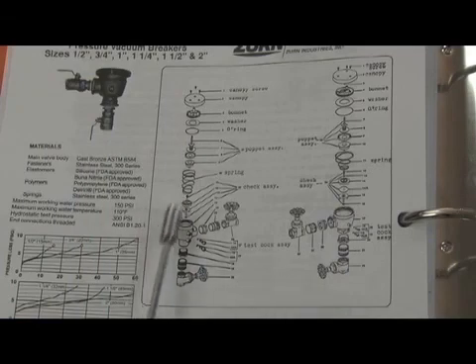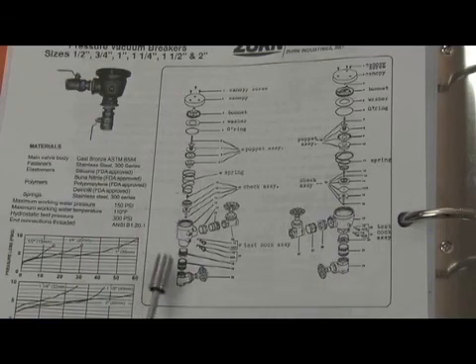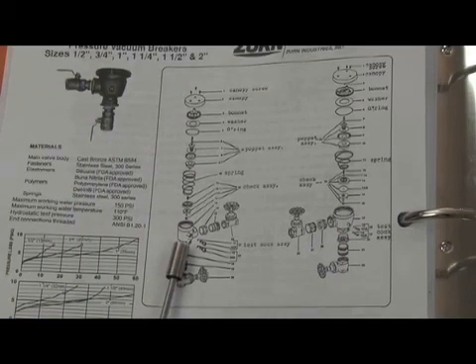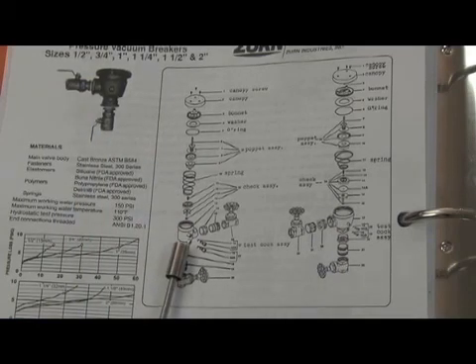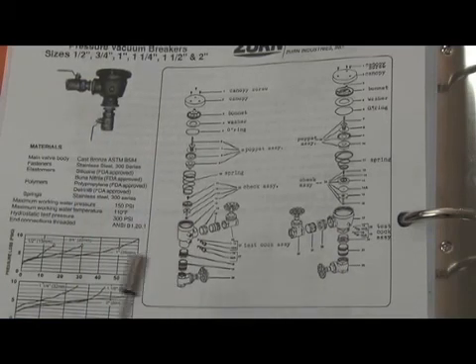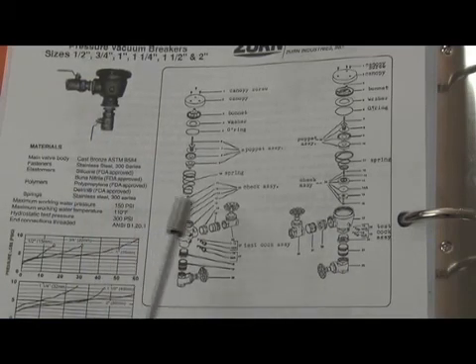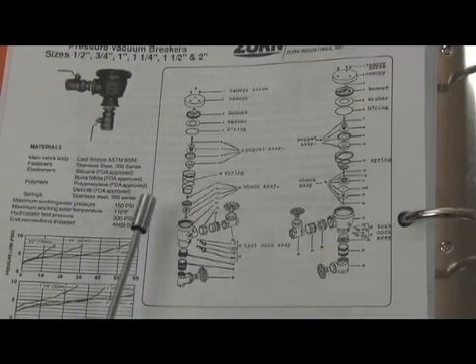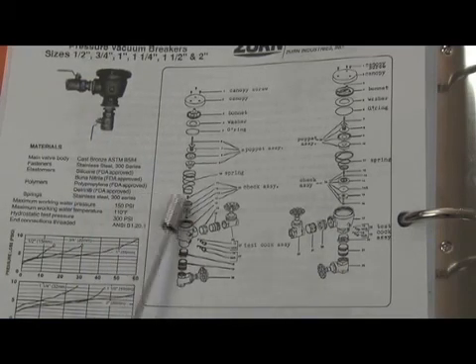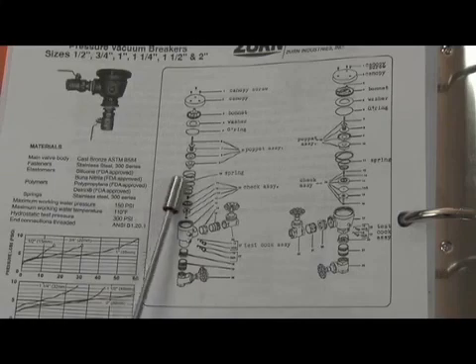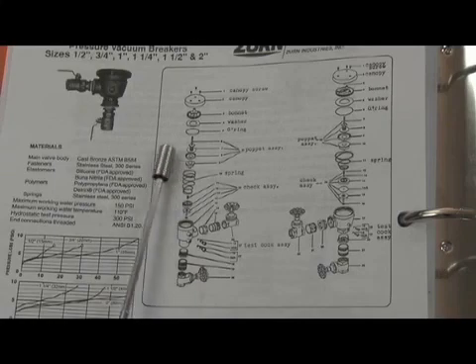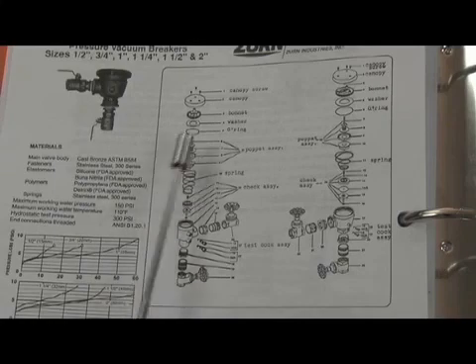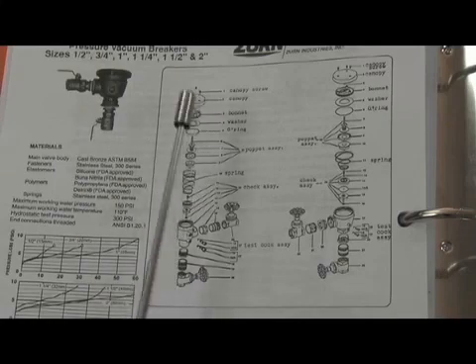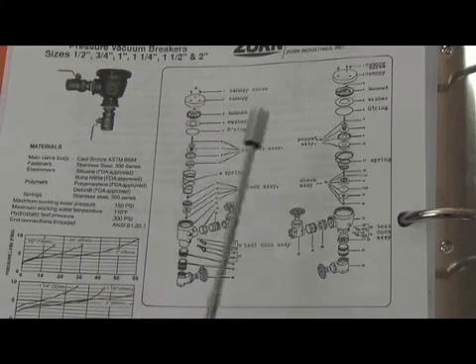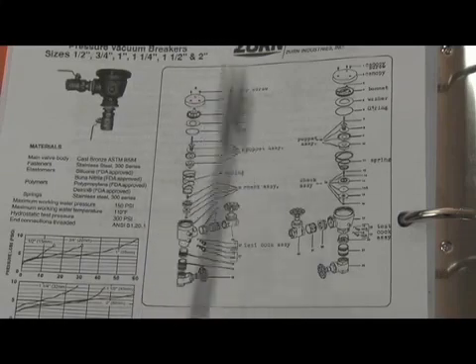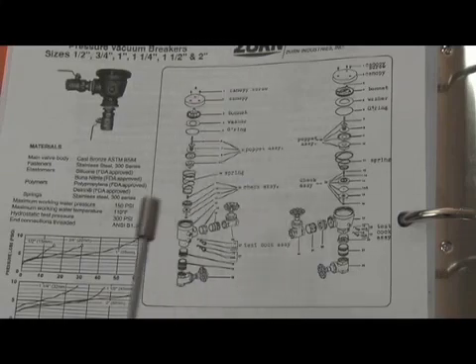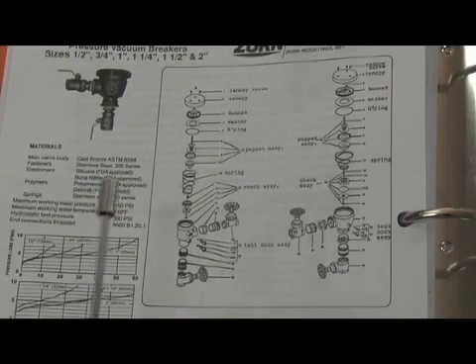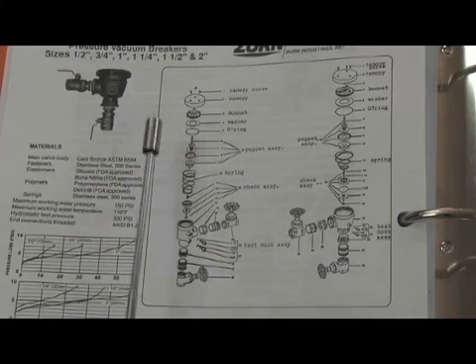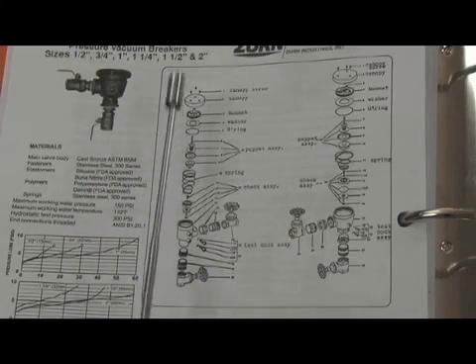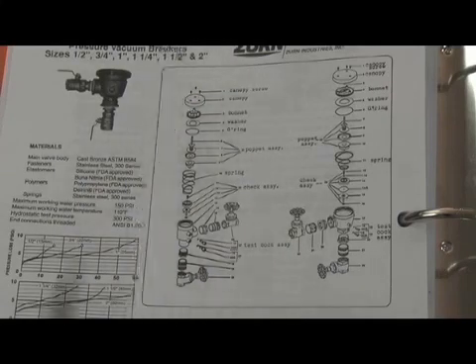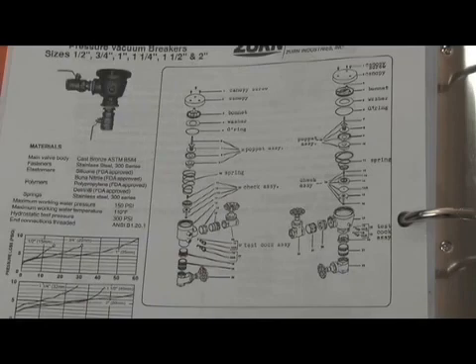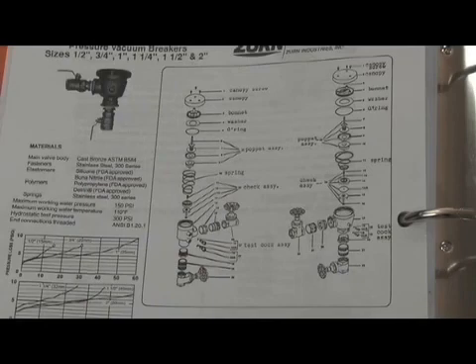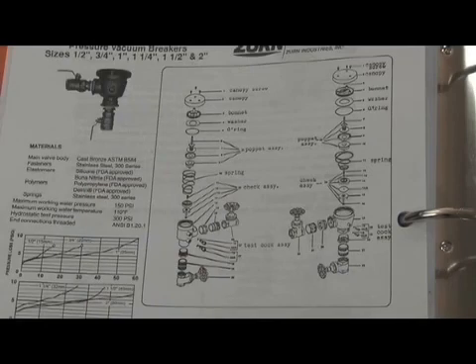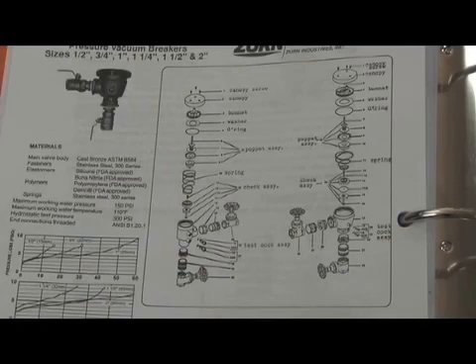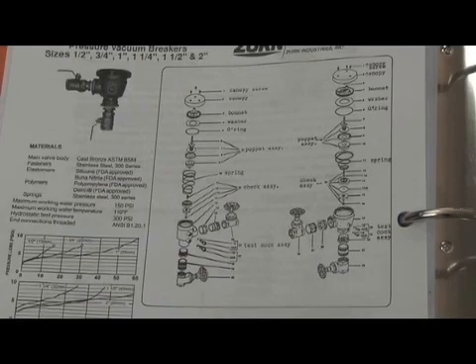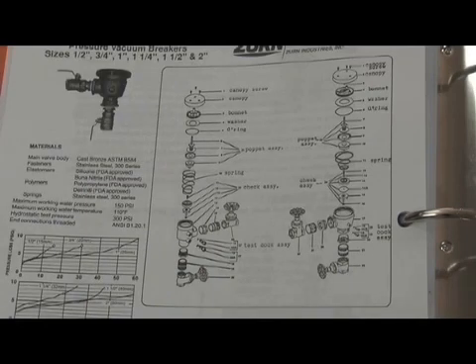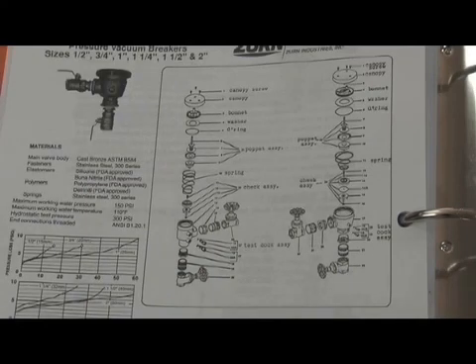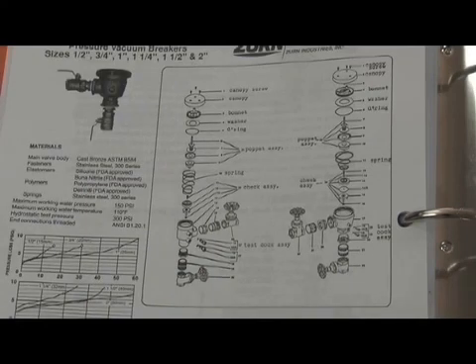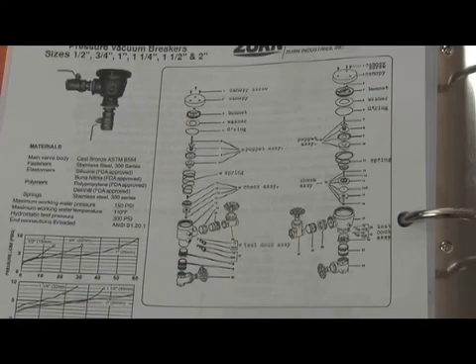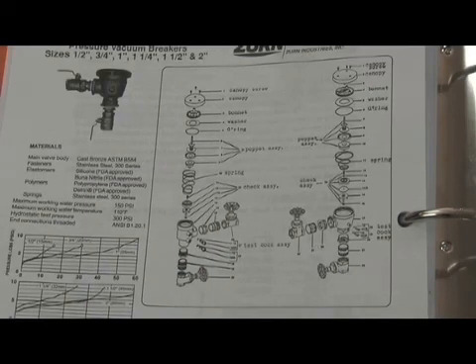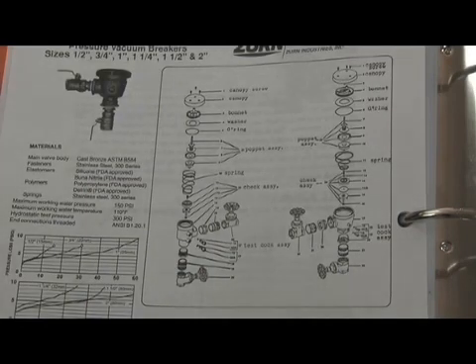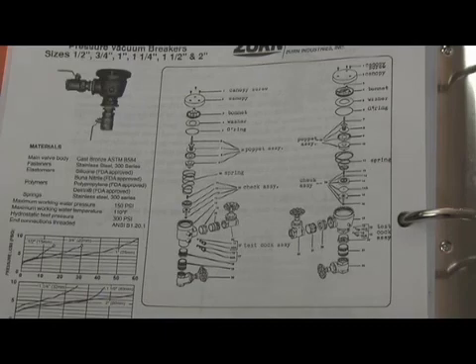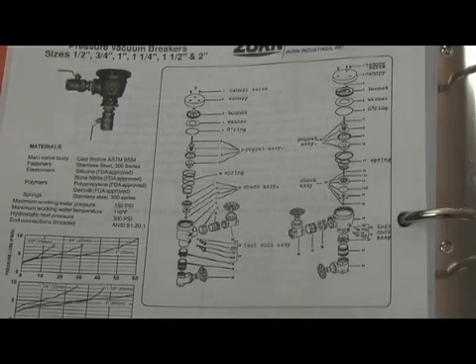Here's the breakdown of the assembly — half through one-inch size on one side and inch-and-a-quarter through two-inch on the other. Check seats were cast in the body and not replaceable. Check disc, check spring, poppet assembly — which was rather unique, as we'll show you during the repair process — bonnet assembly and canopy. So this is the Model 720 pressure vacuum breaker, produced in sizes half through two inch.